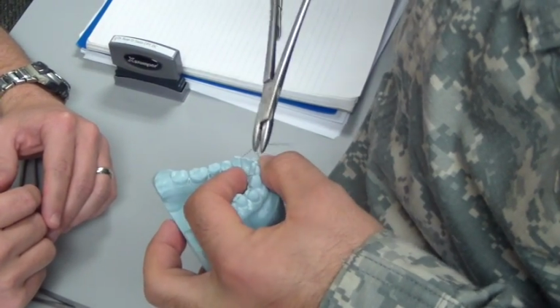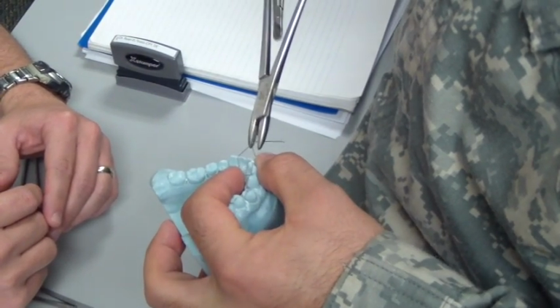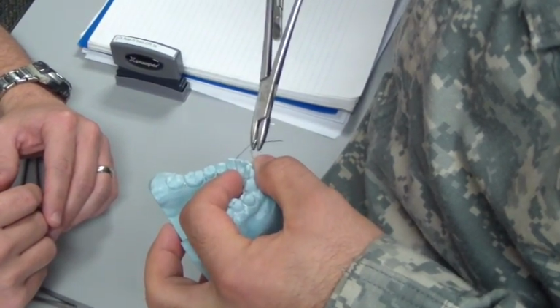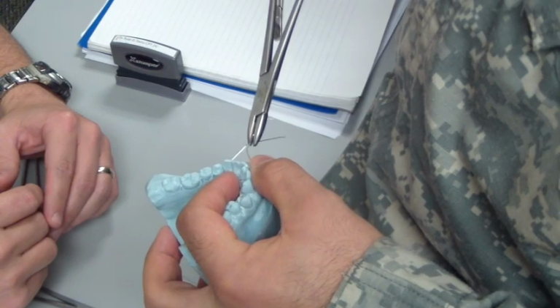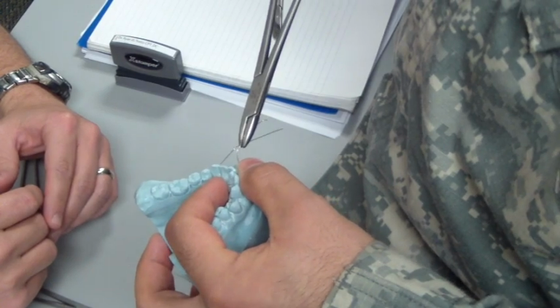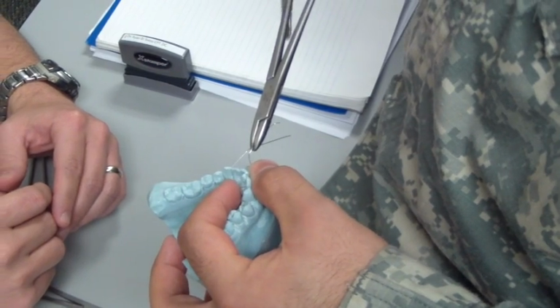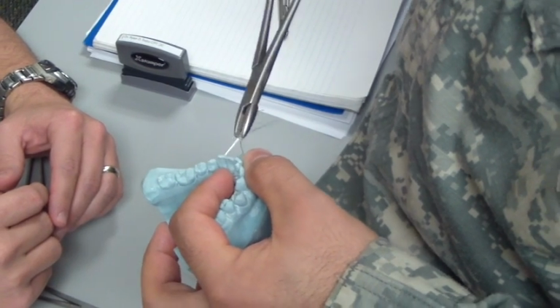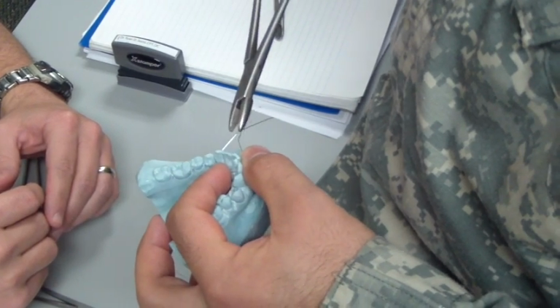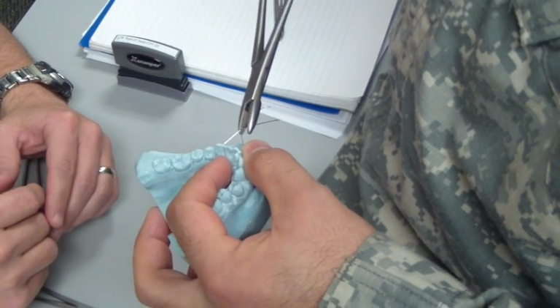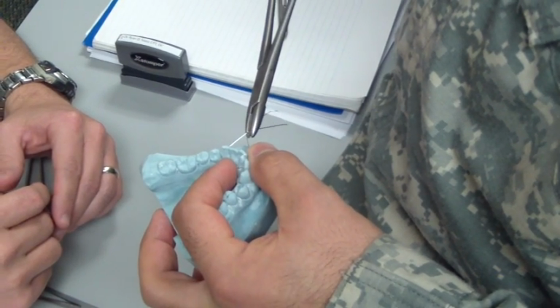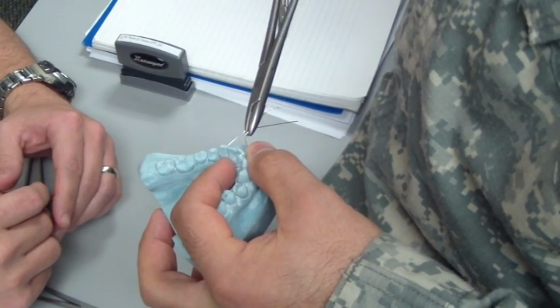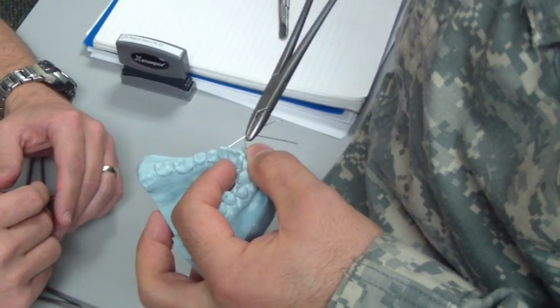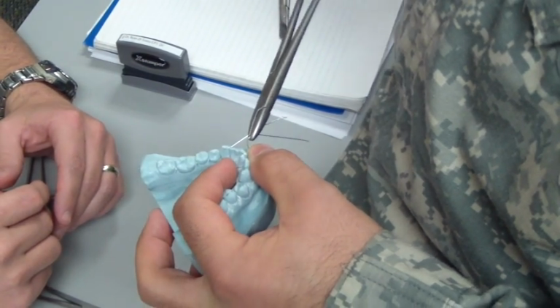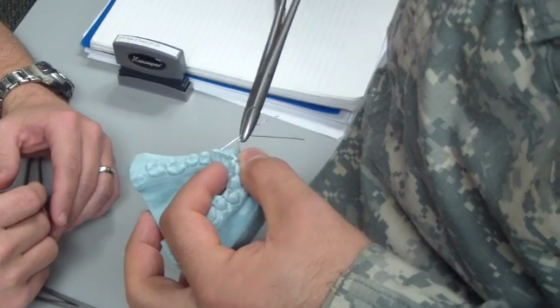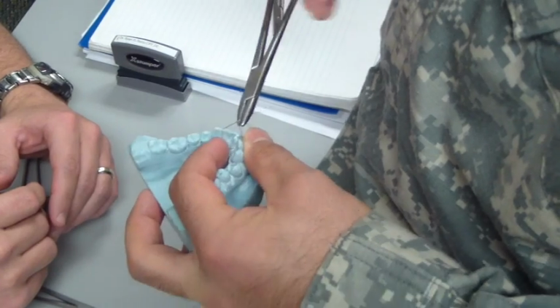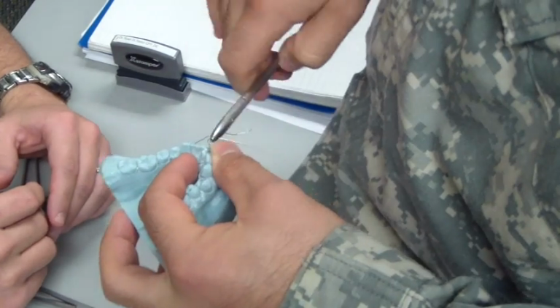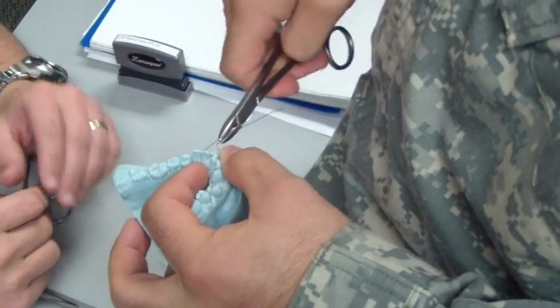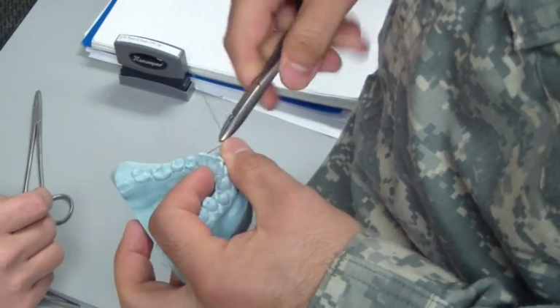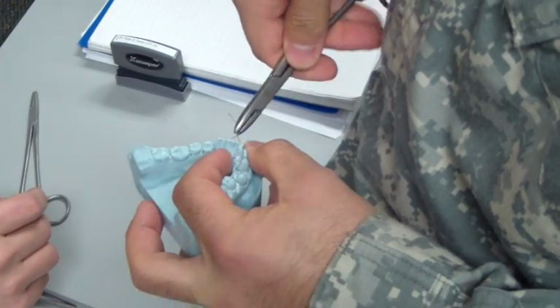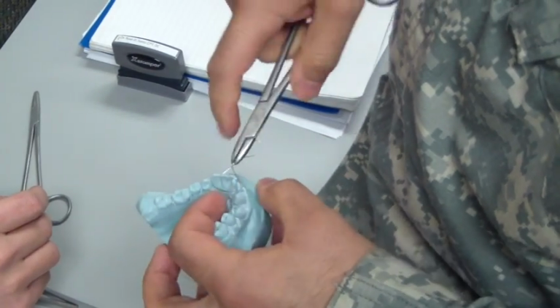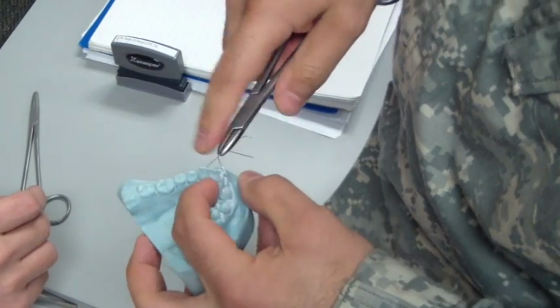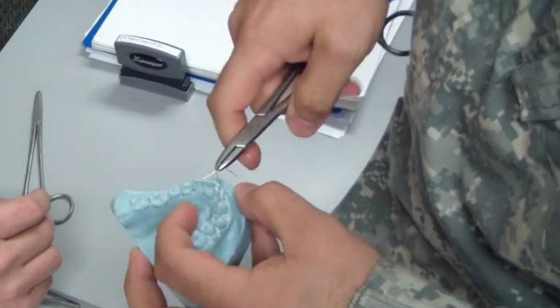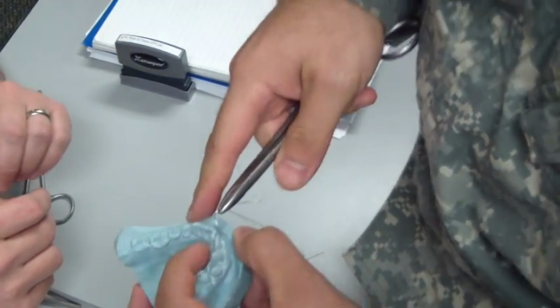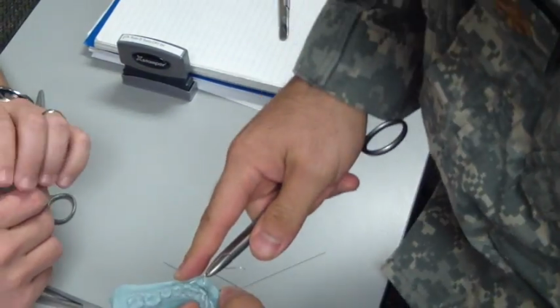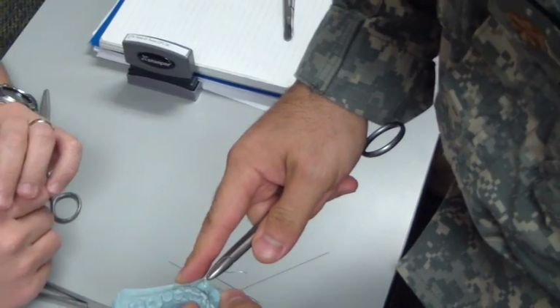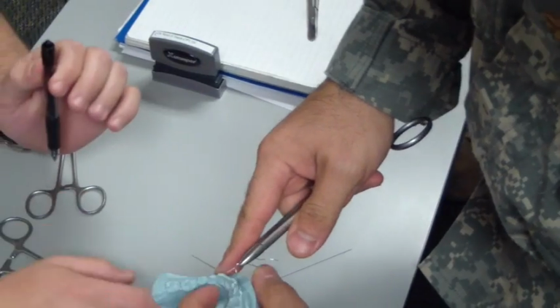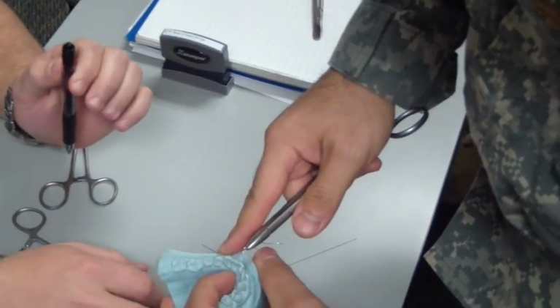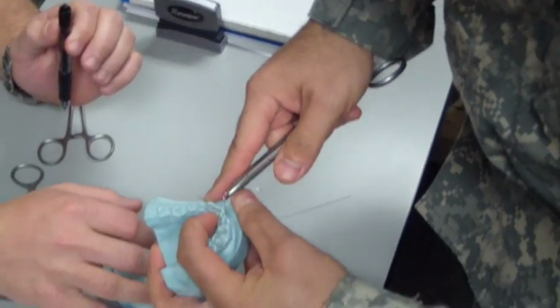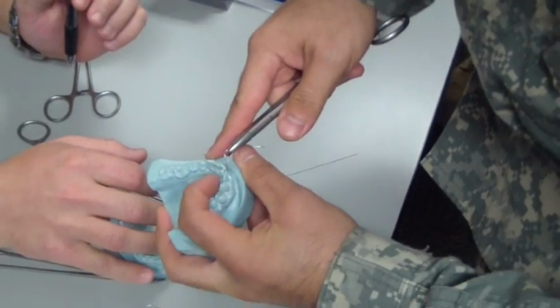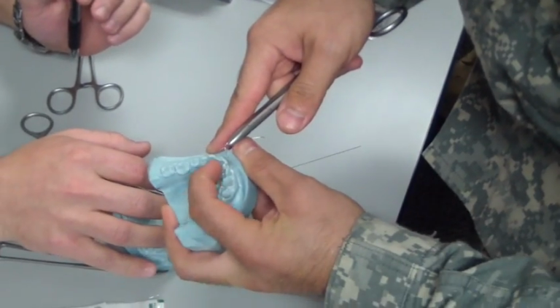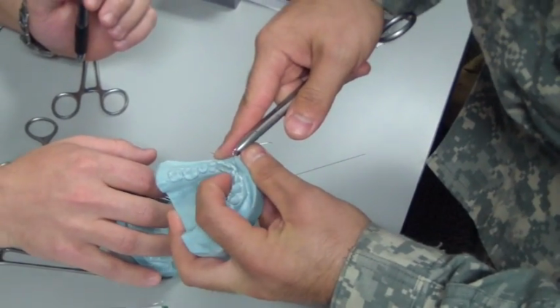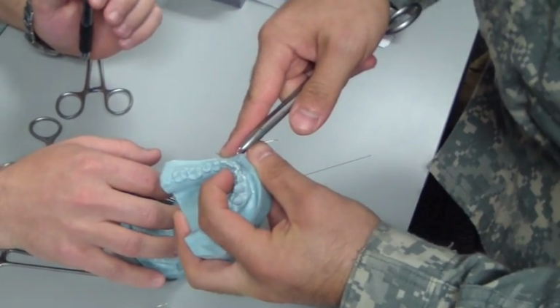Grab it to twist the wire — grab it right over there where they come together. The key here is make sure this is also flat in the back.